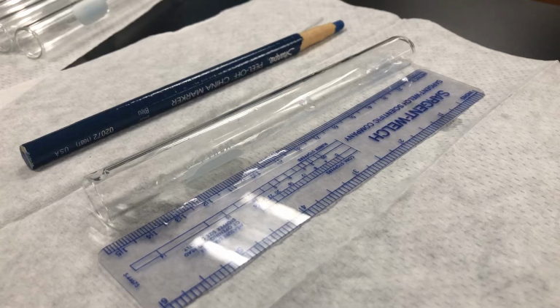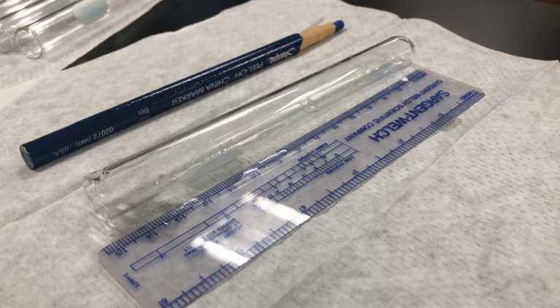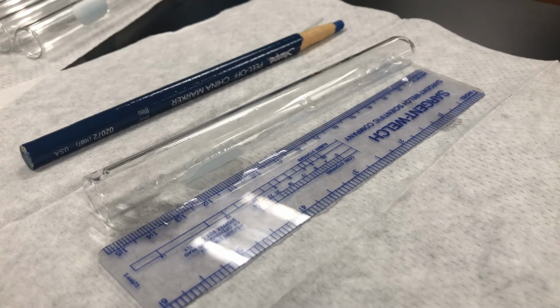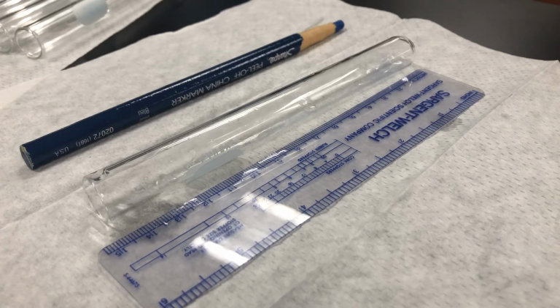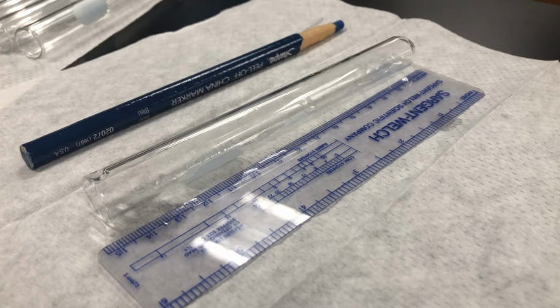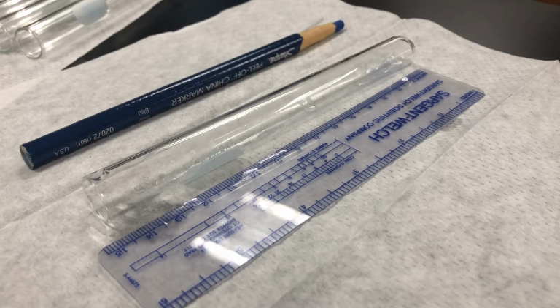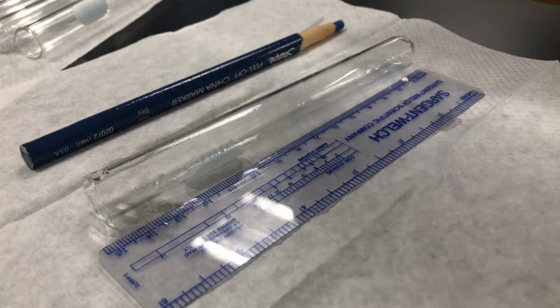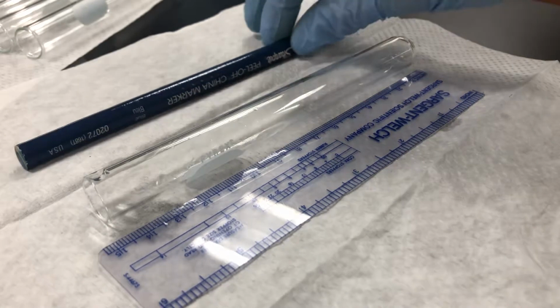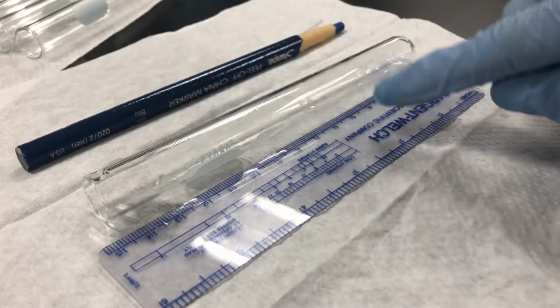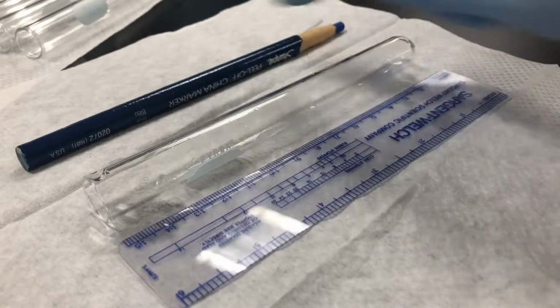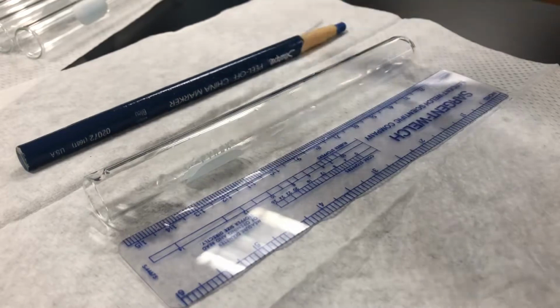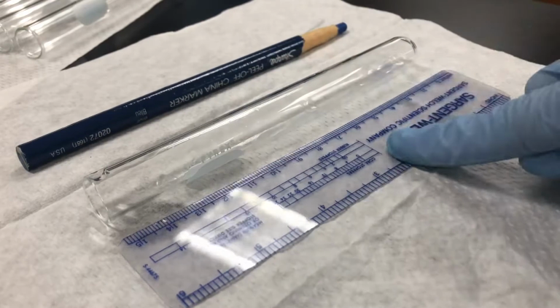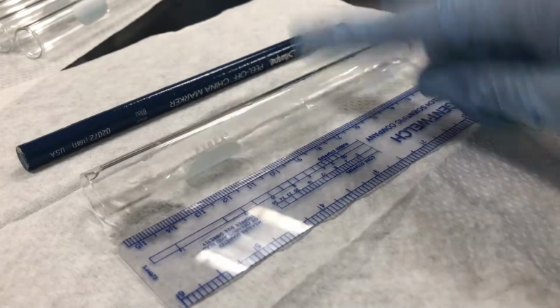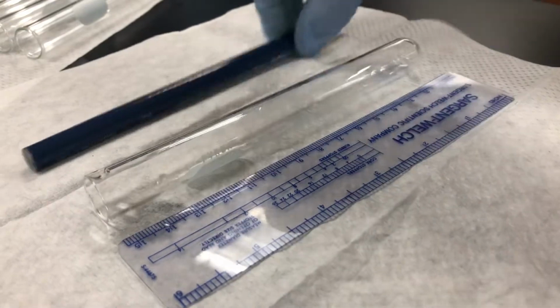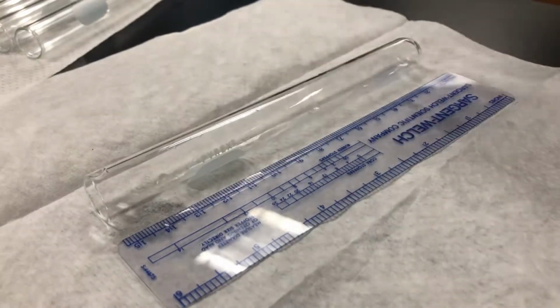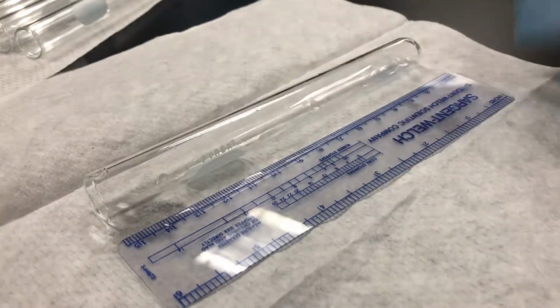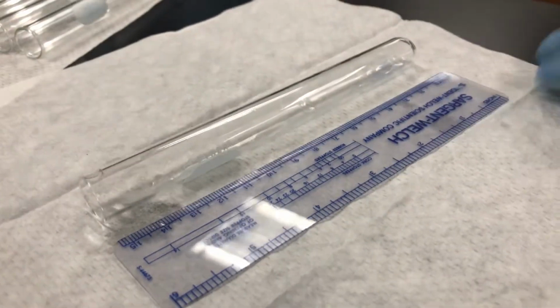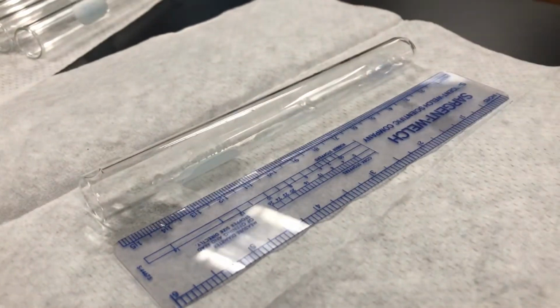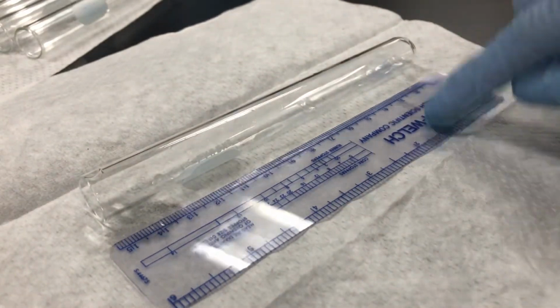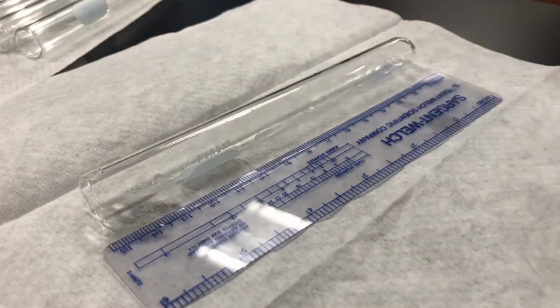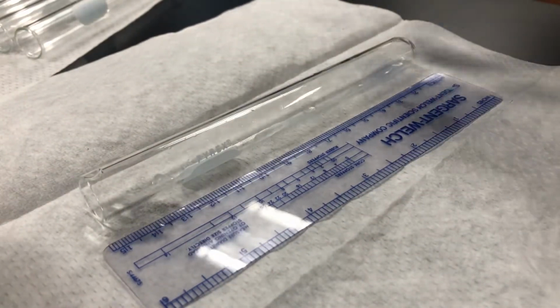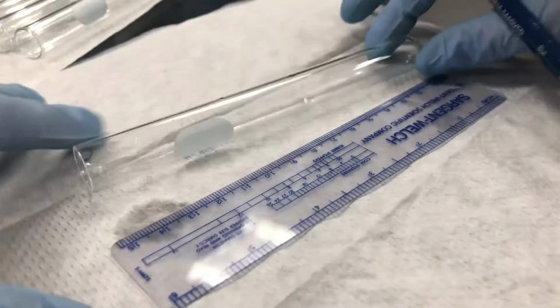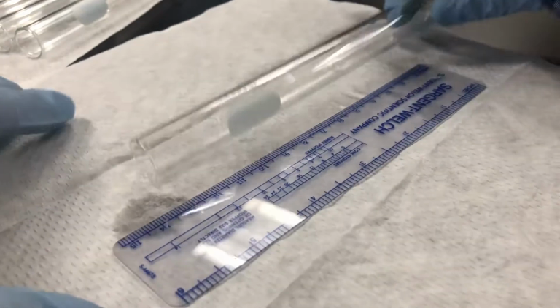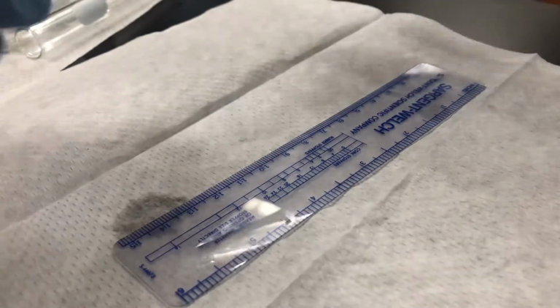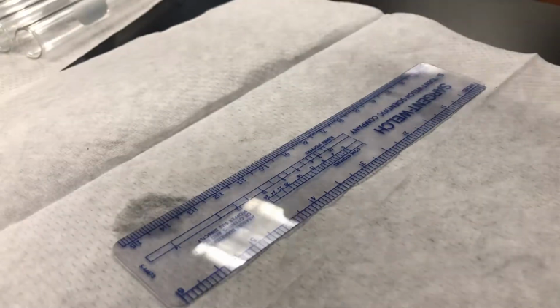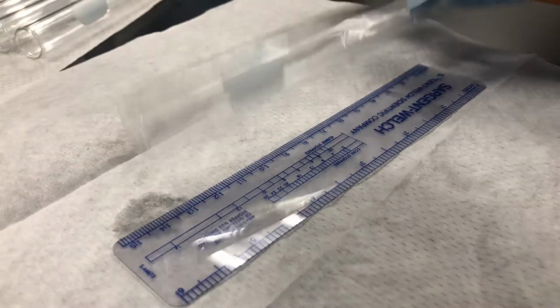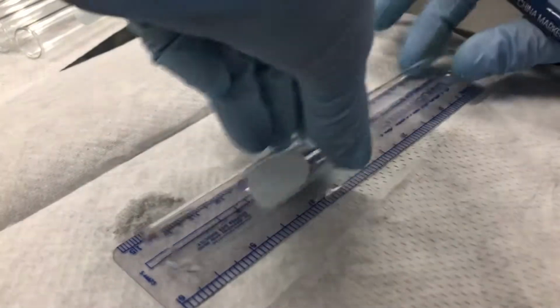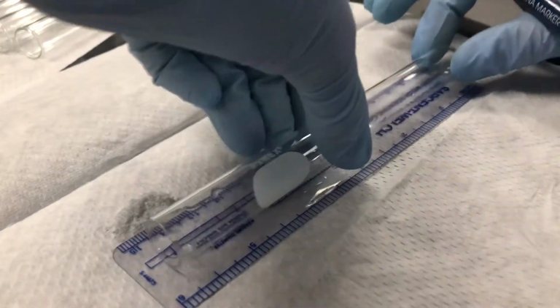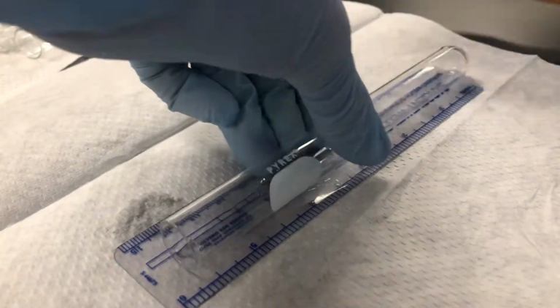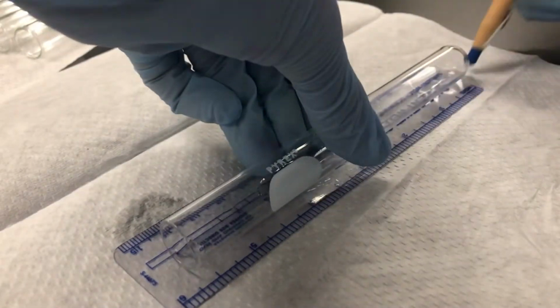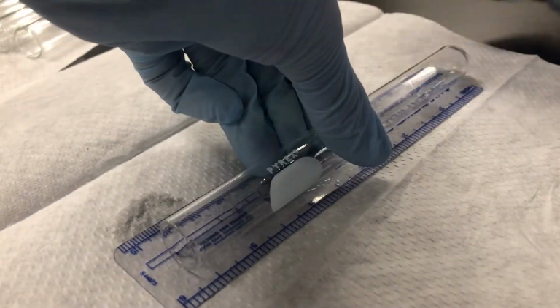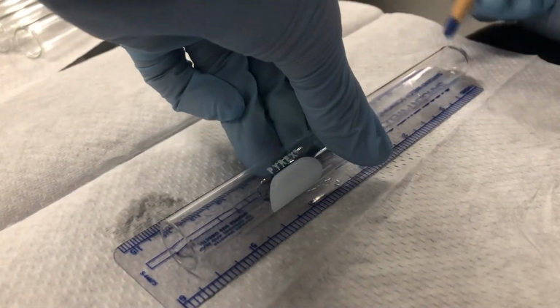Setting up your test tubes for the Benedict's, Biuret, or Iodine test is very simple. You just need a wax pencil, a ruler, and your test tube. I like to put it on a paper towel sometimes so I can see the numbers better, but that's not necessary. Take your test tube and approximately line up the end with the end of the ruler.